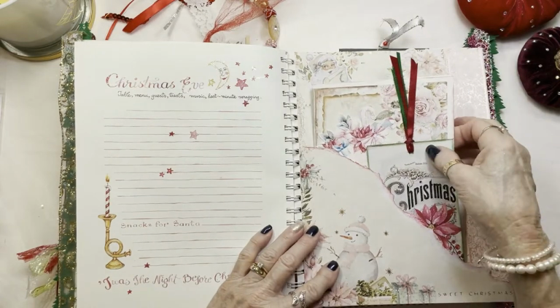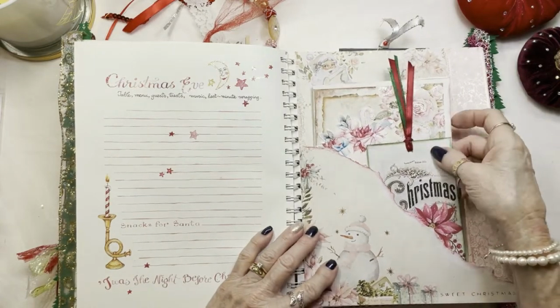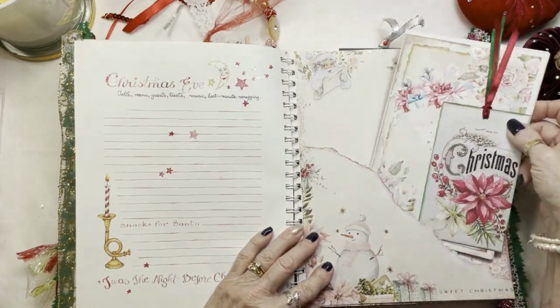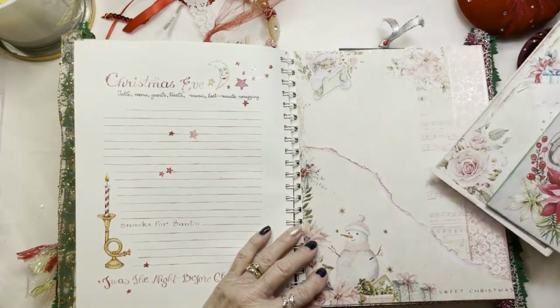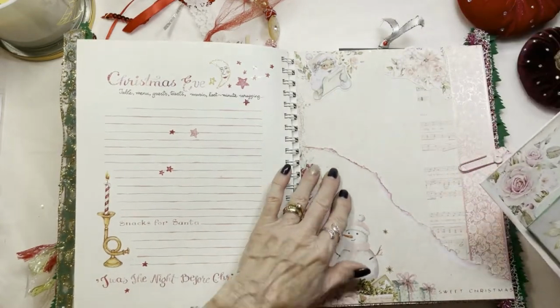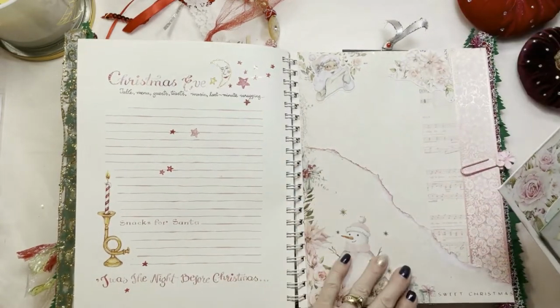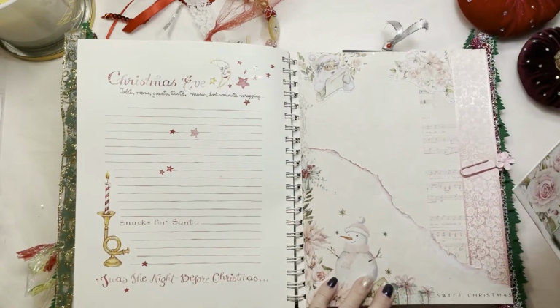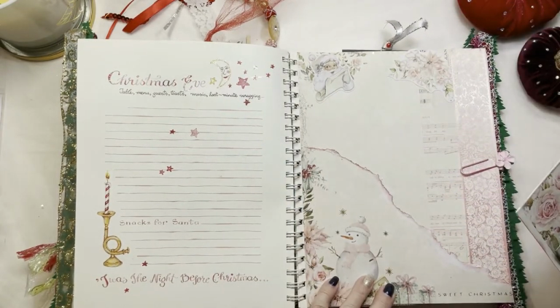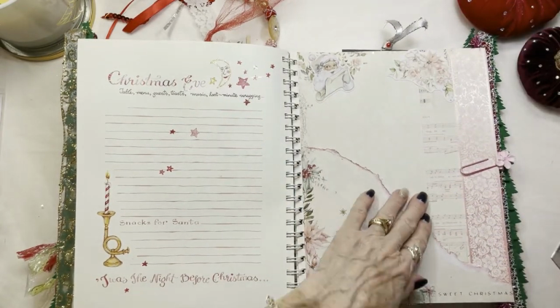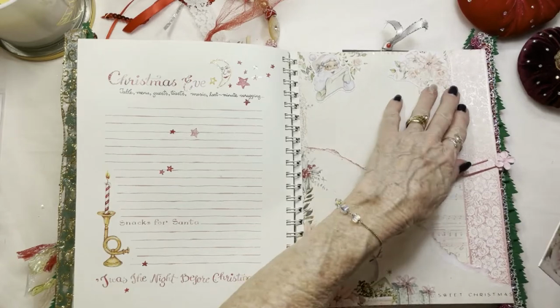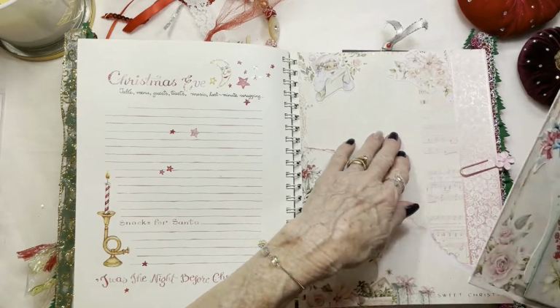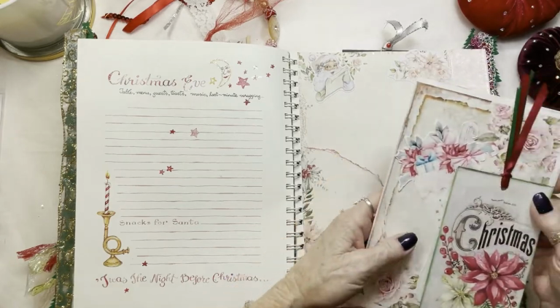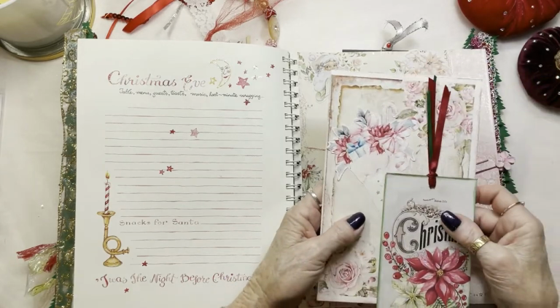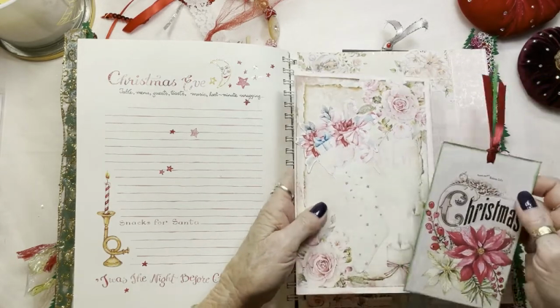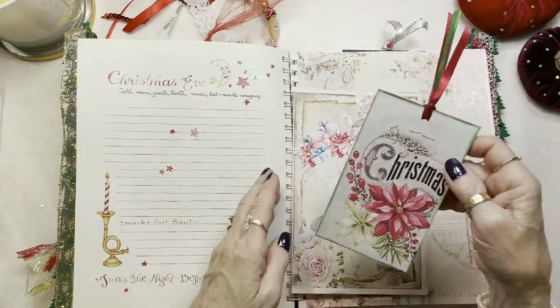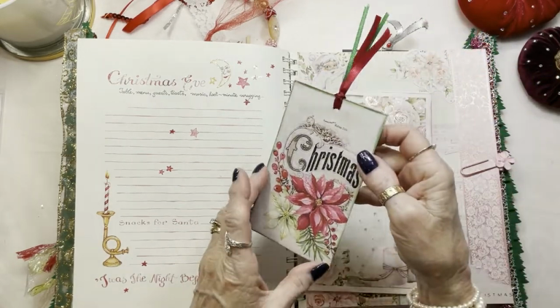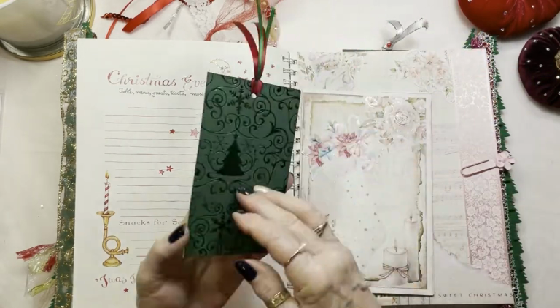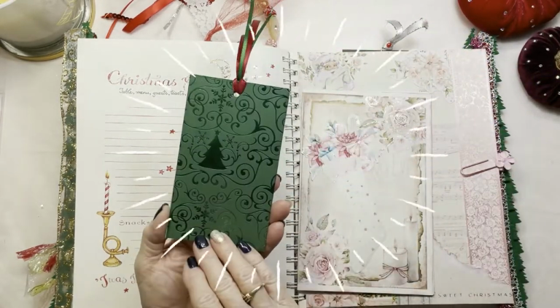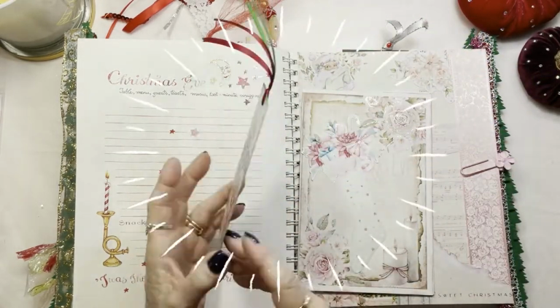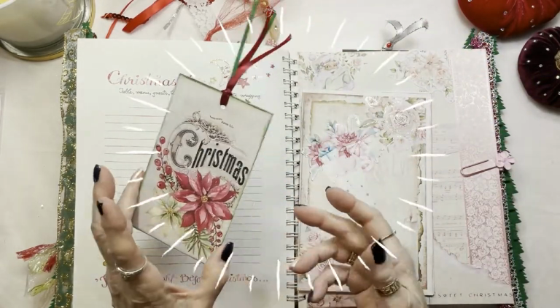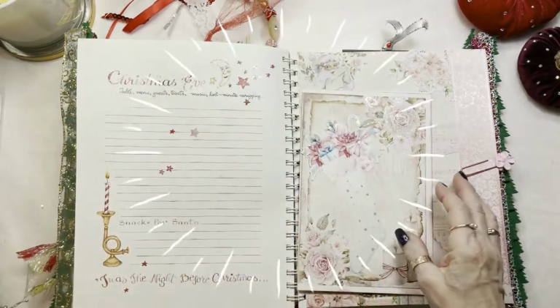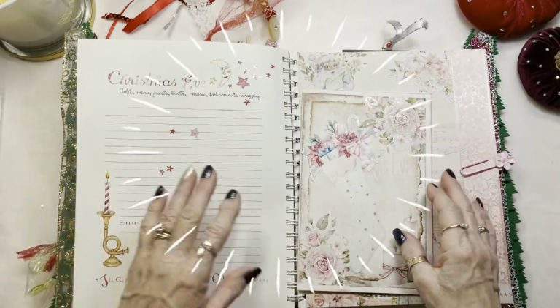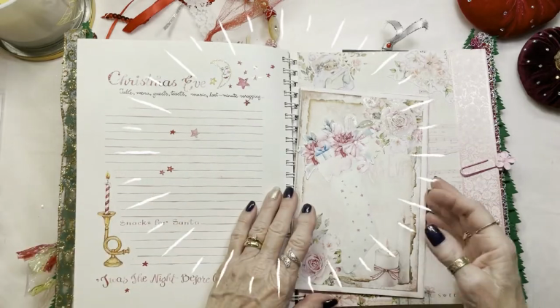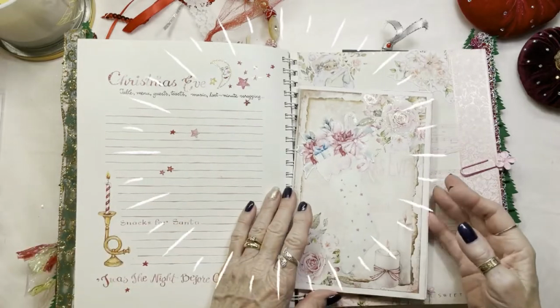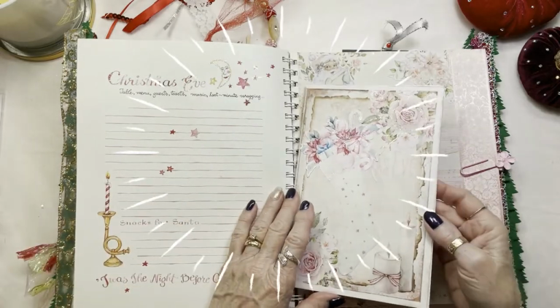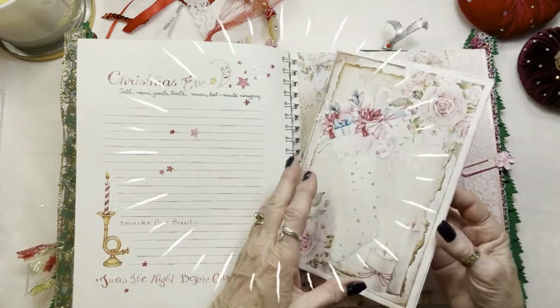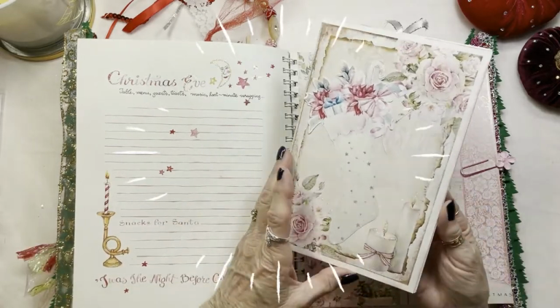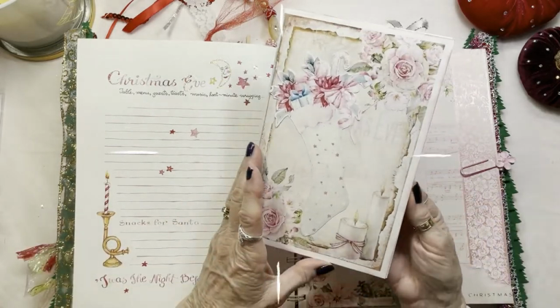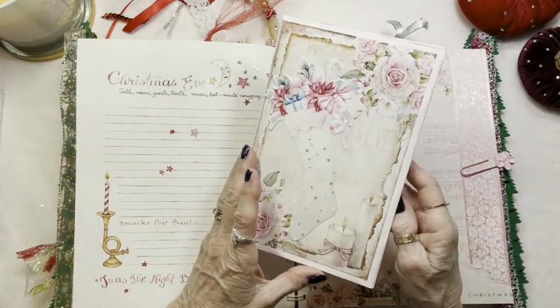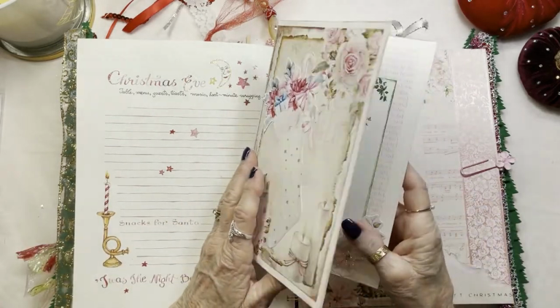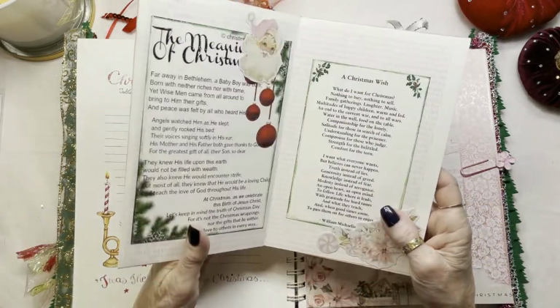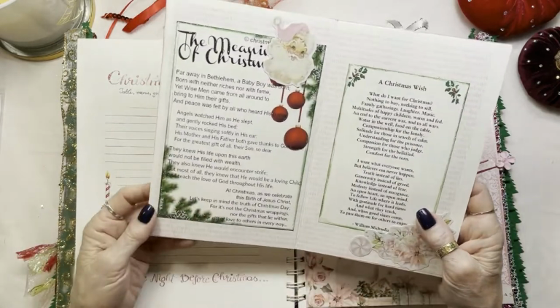I love this page. Love that snowman, this ribbon. And here's a beautiful Christmas tag — or just a bookmark. Love that stocking.